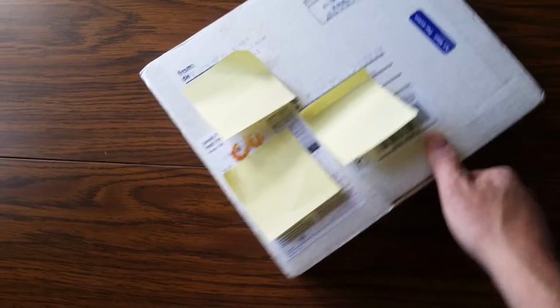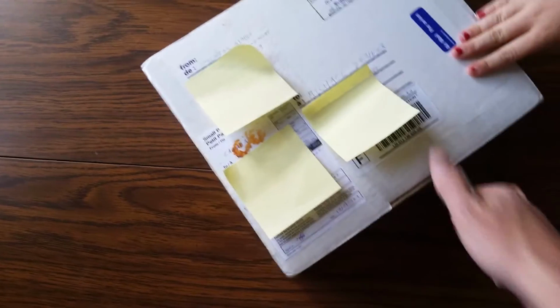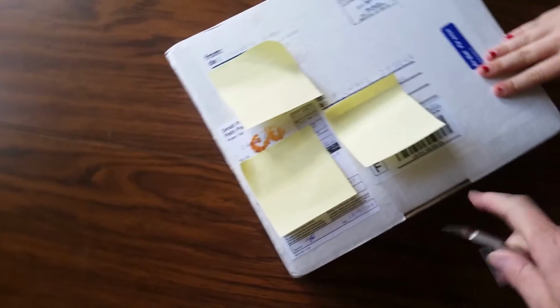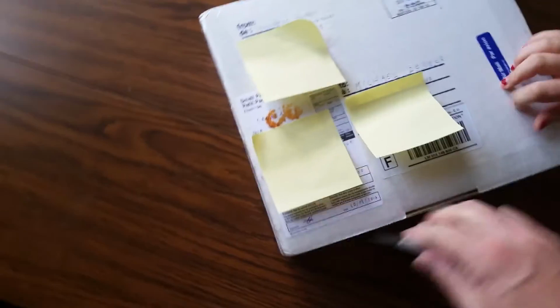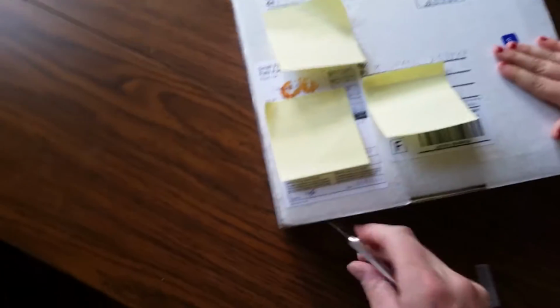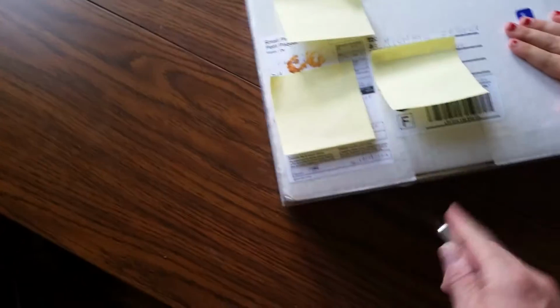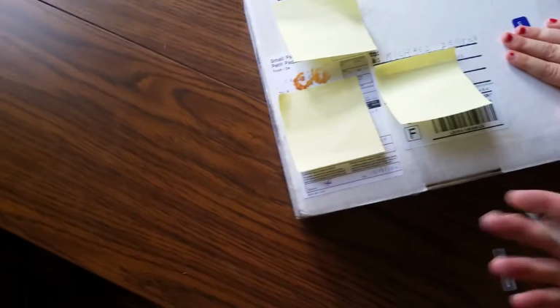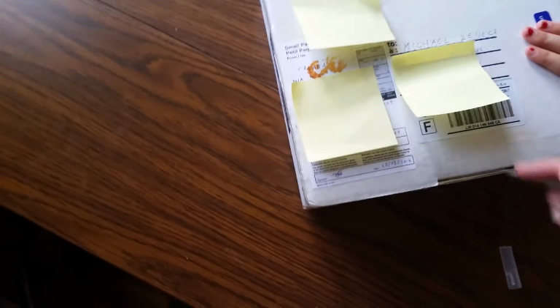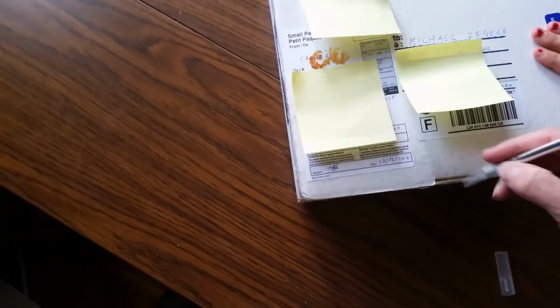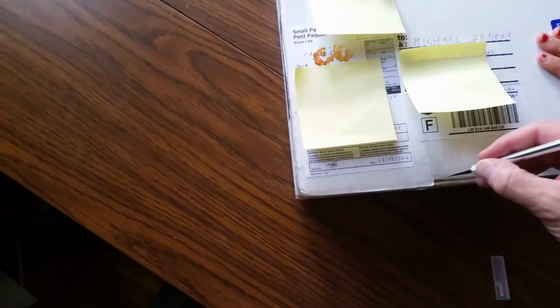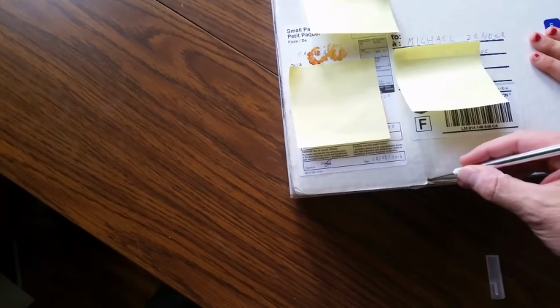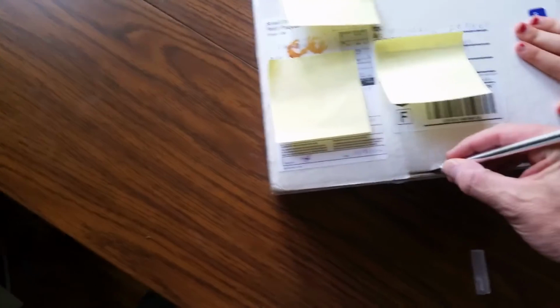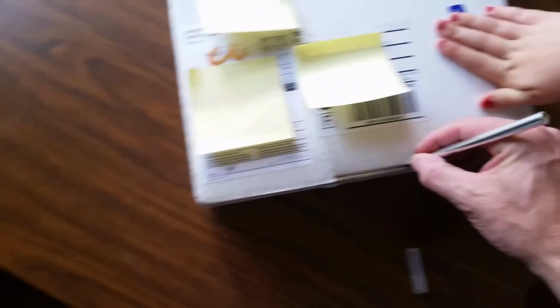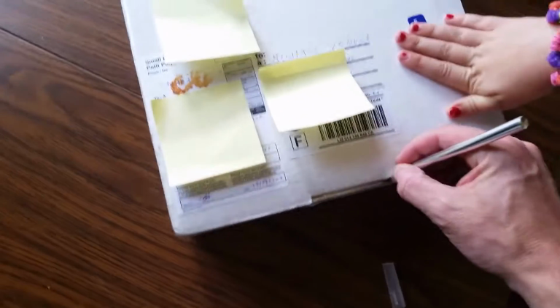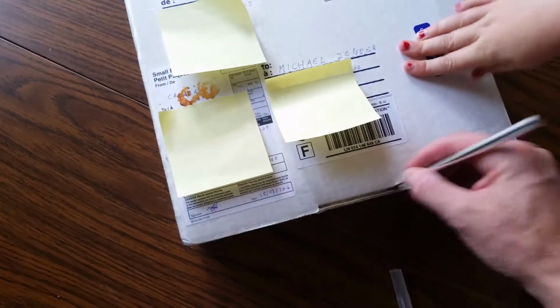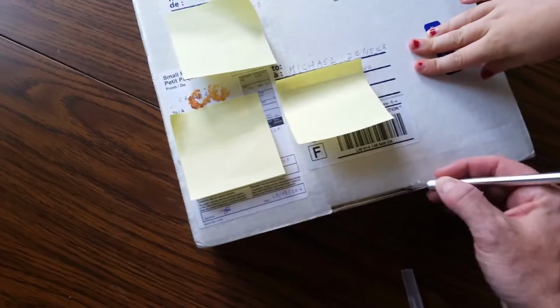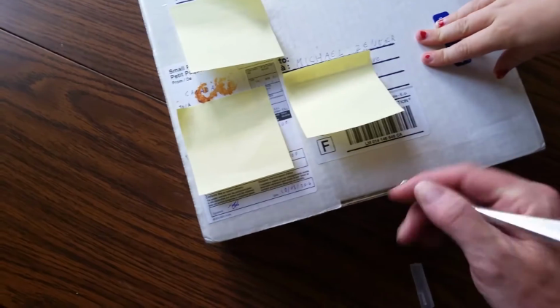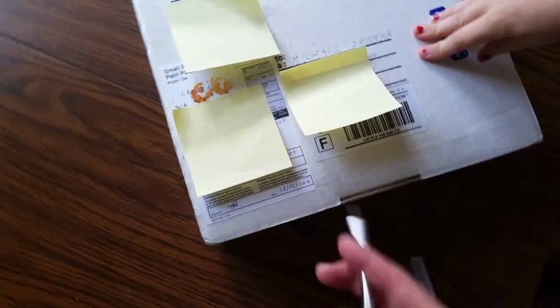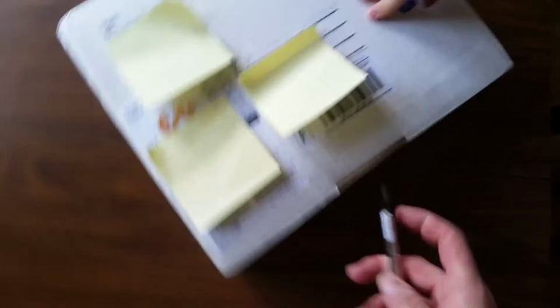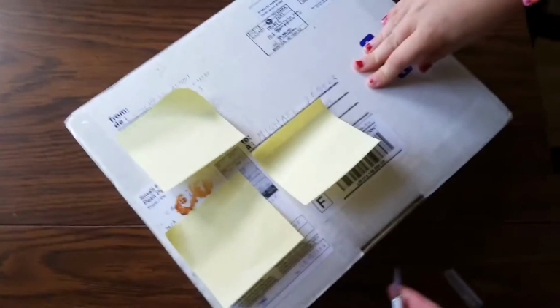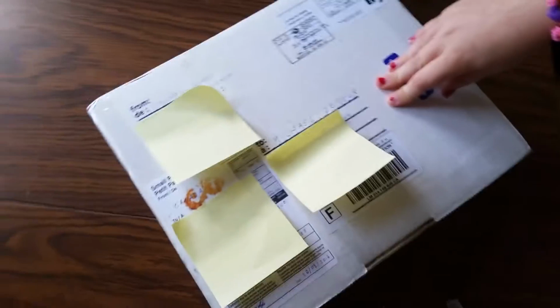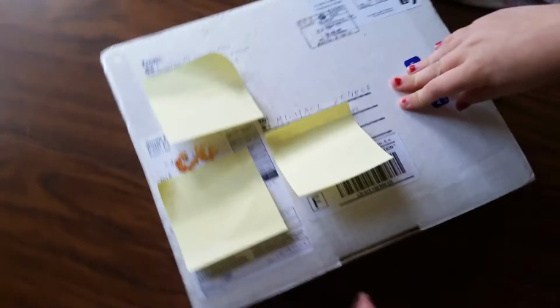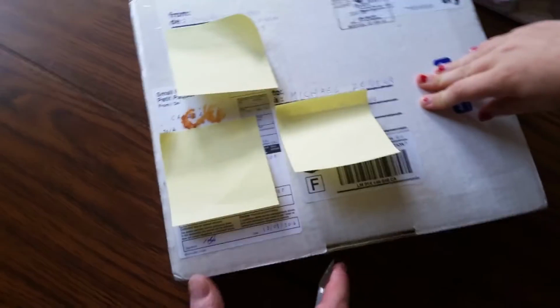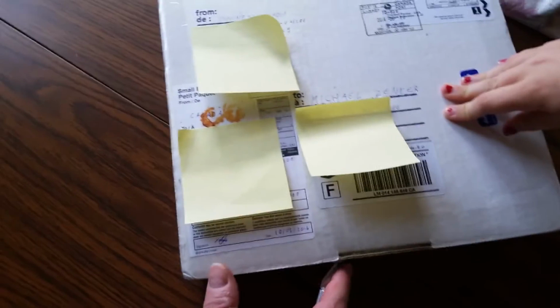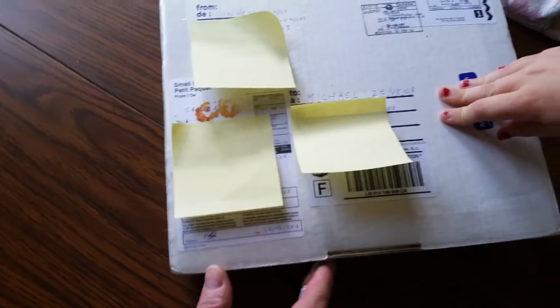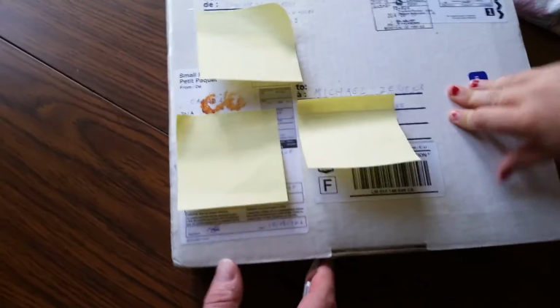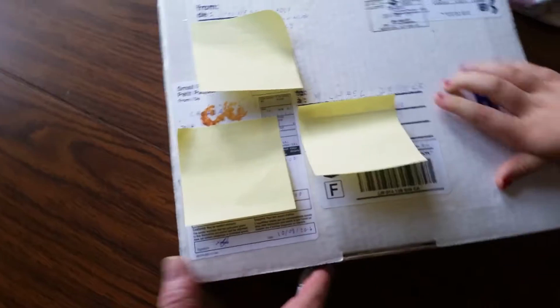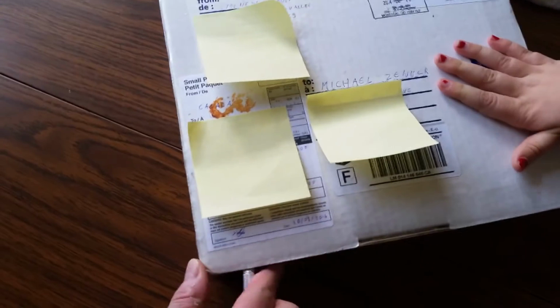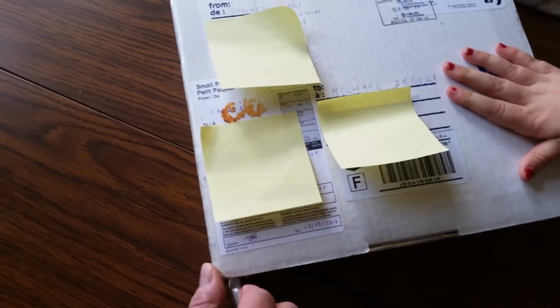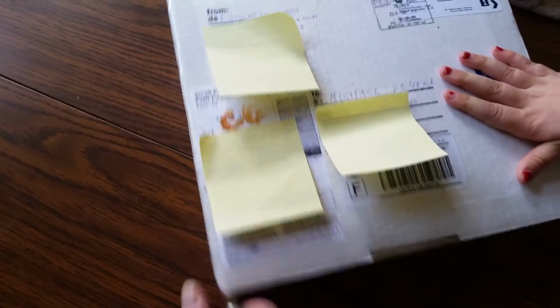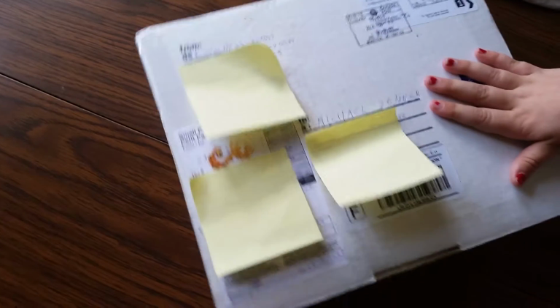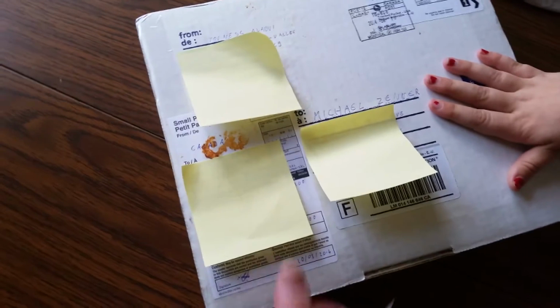It's very secure packaging, and I am in the U.S. so this did go internationally, which is always a concern.